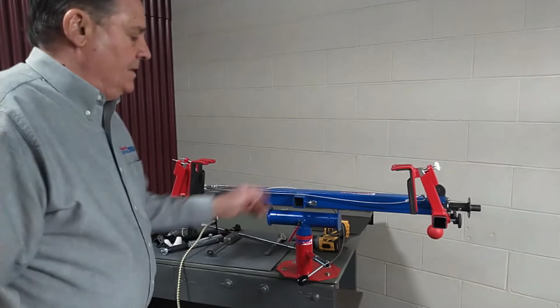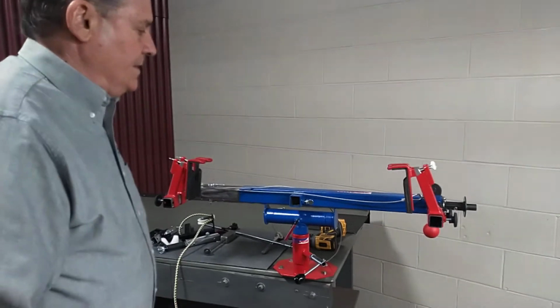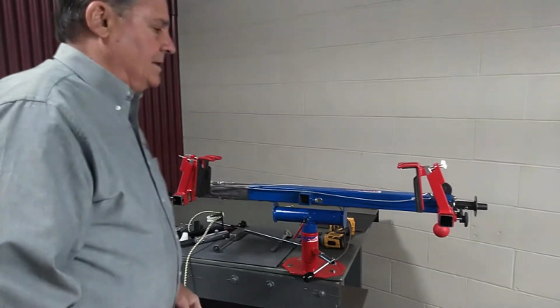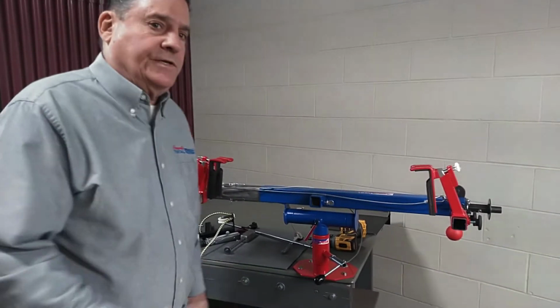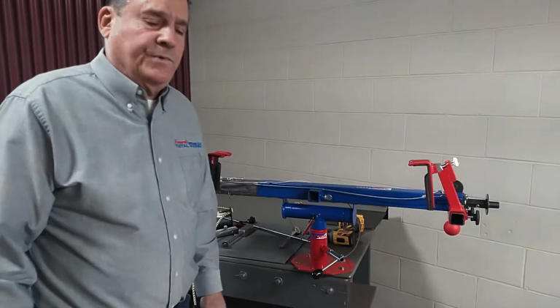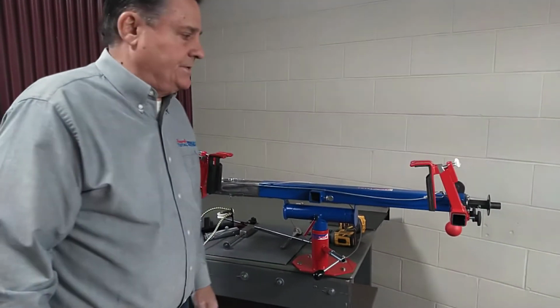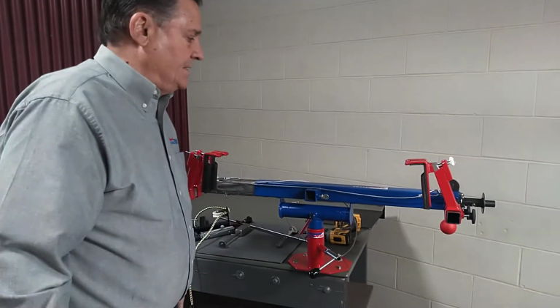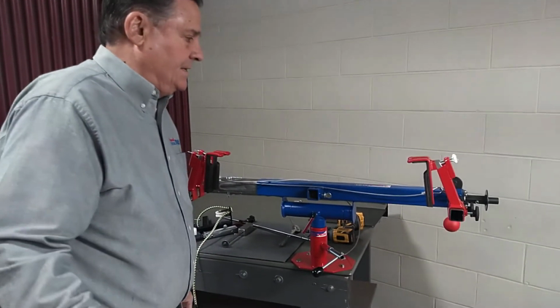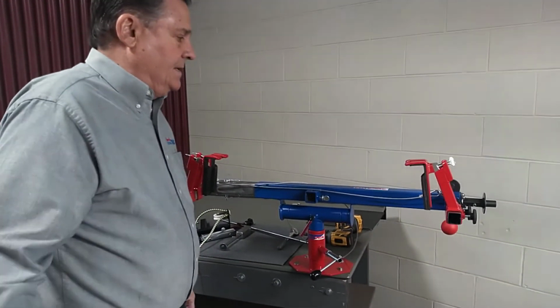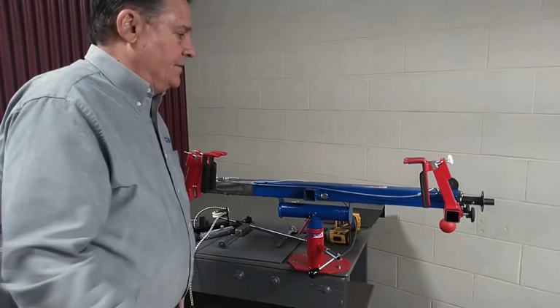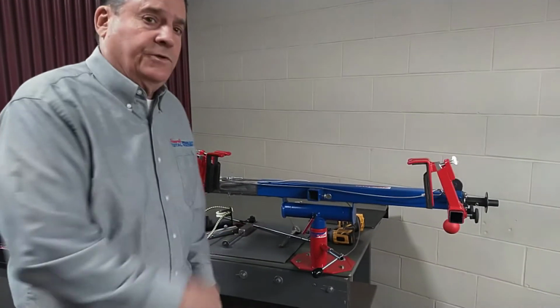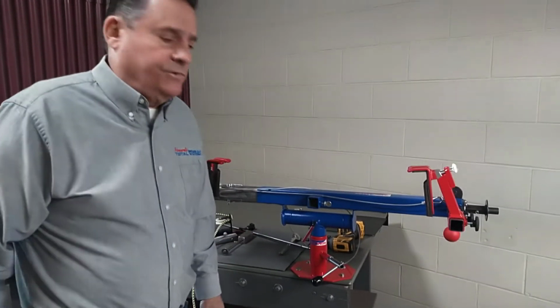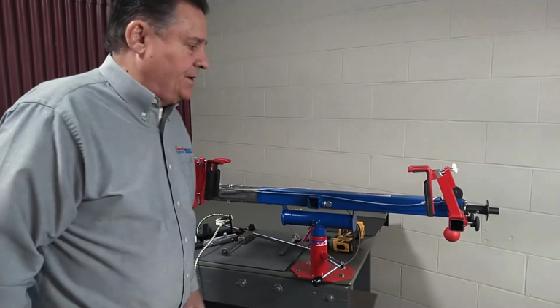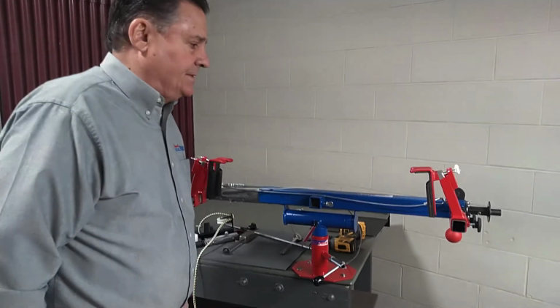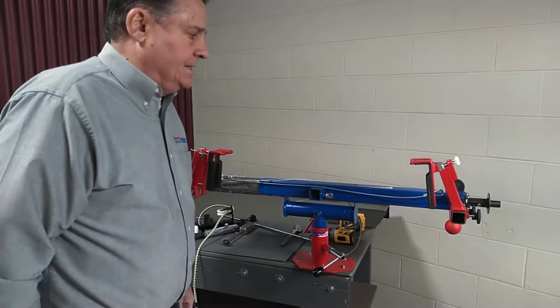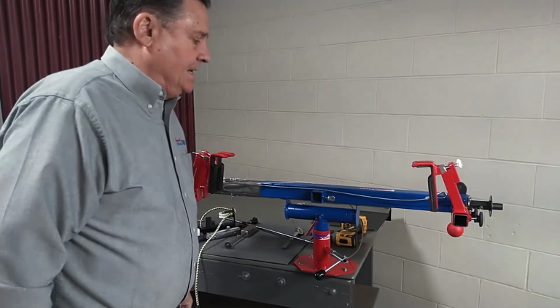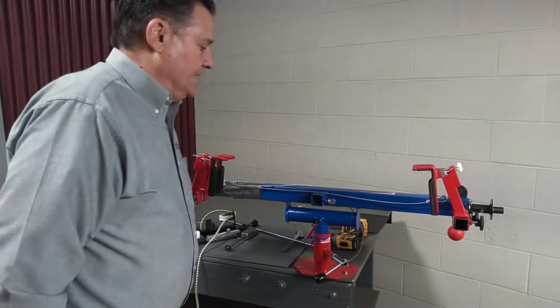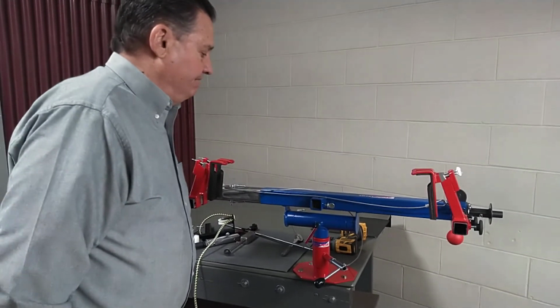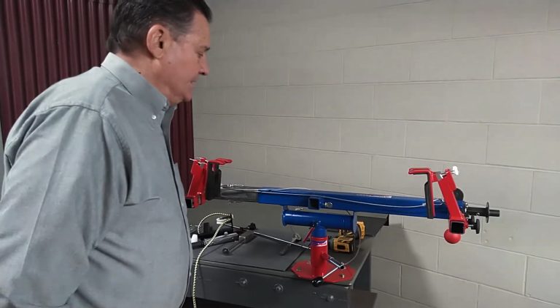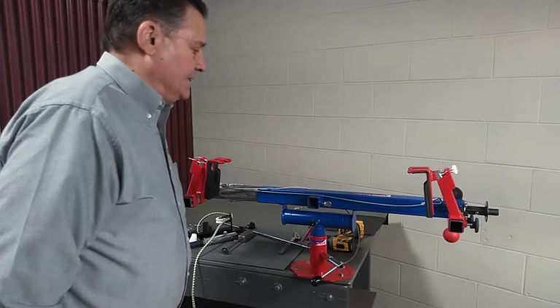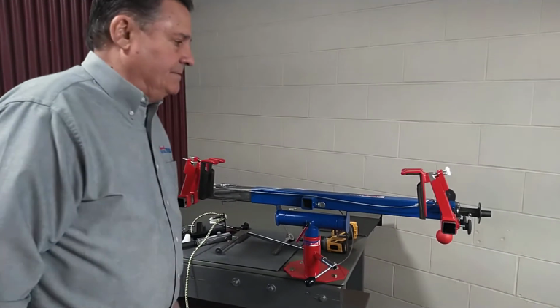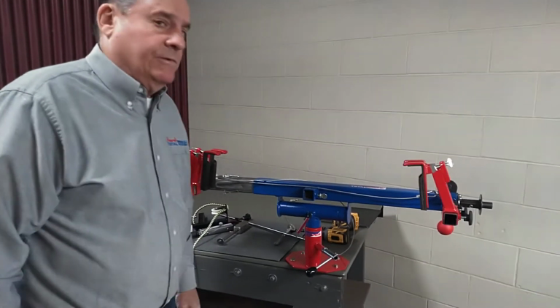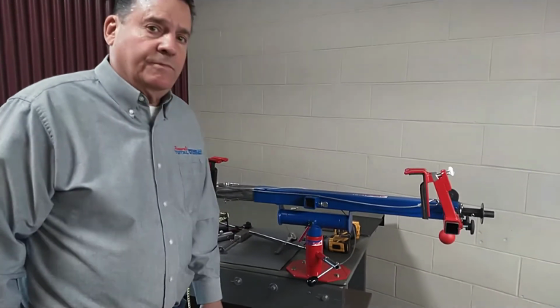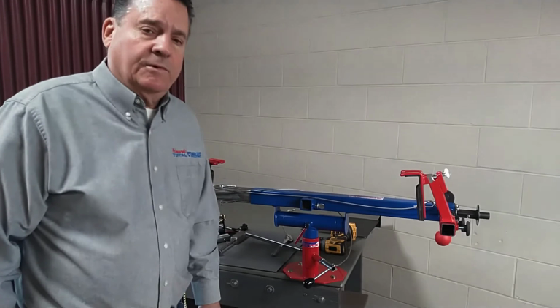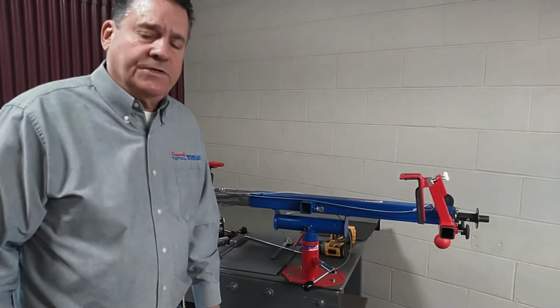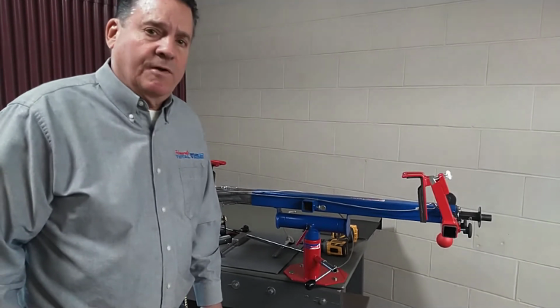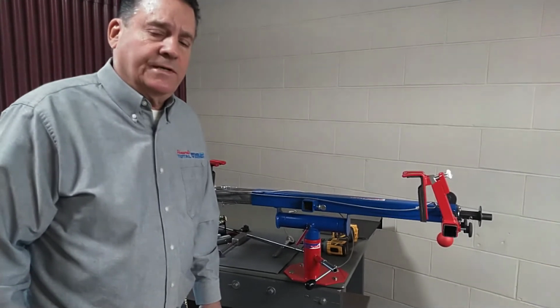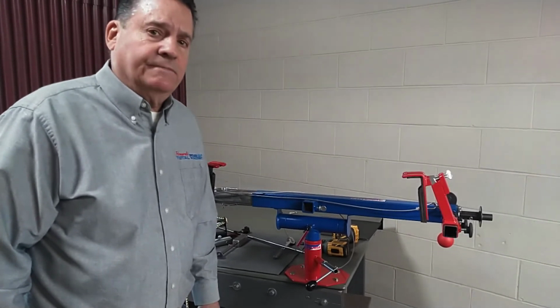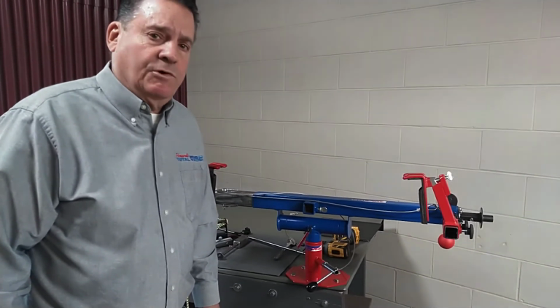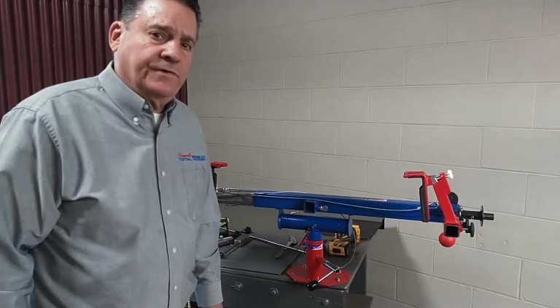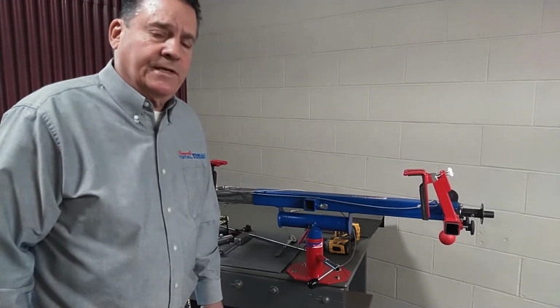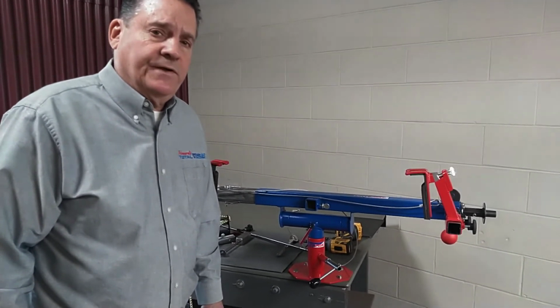So there's our legacy bow press. Your grandchildren will use this press — it's a solid deal. Visit our website and call us if you like. Thanks, Jeff Howard.